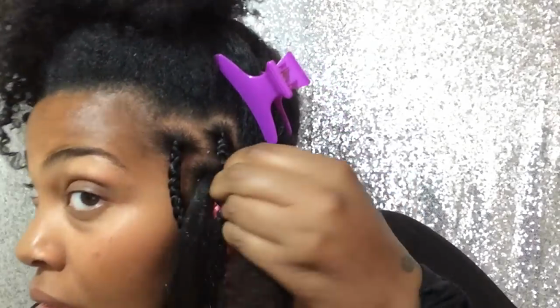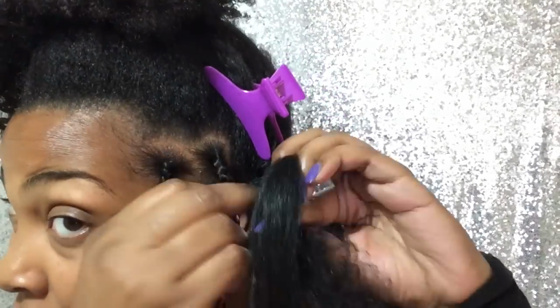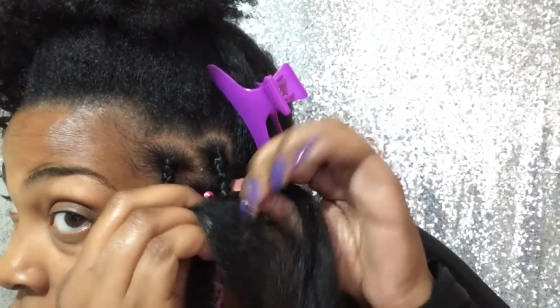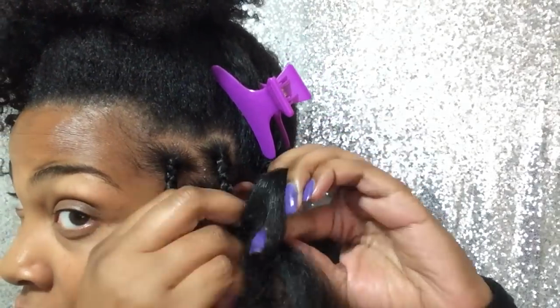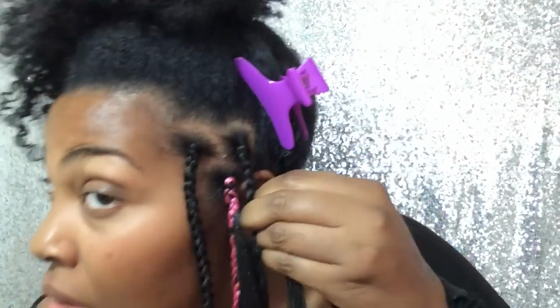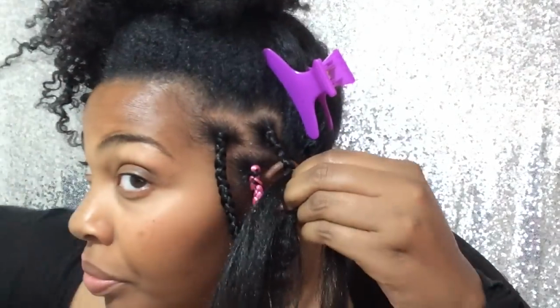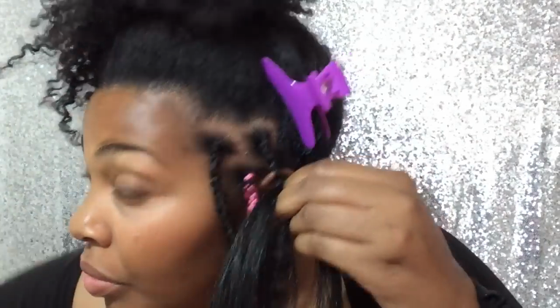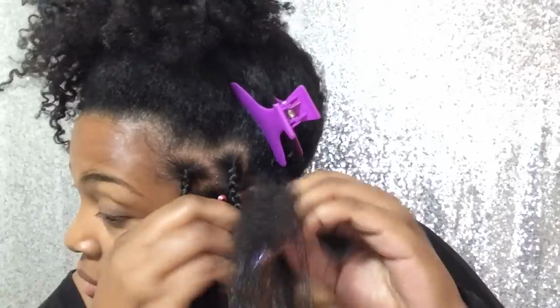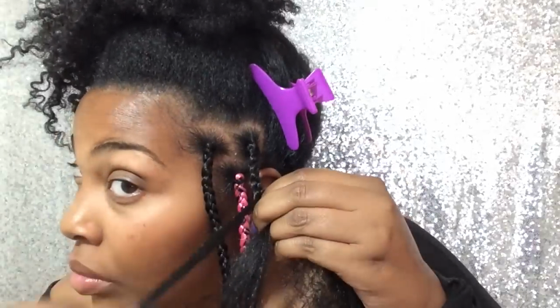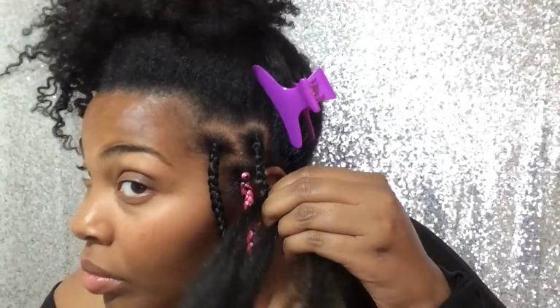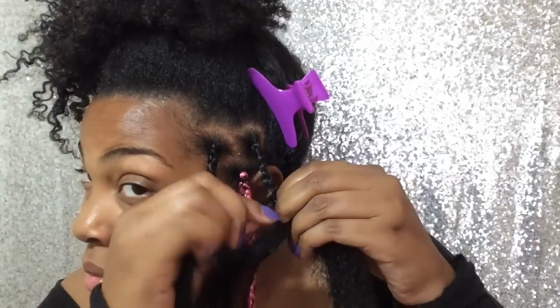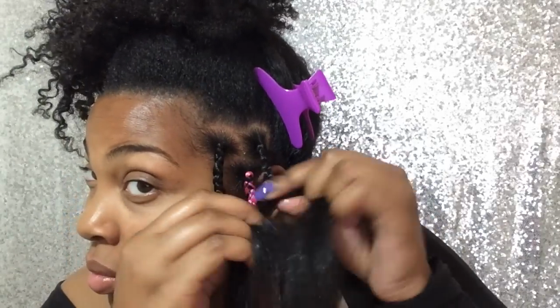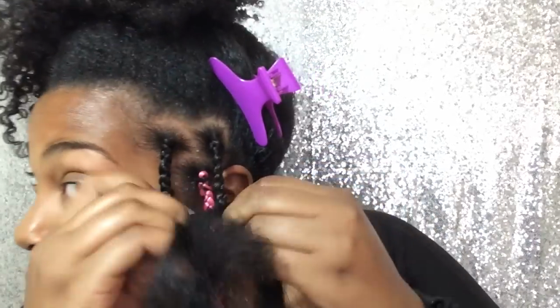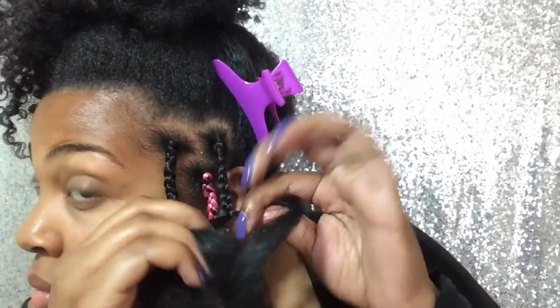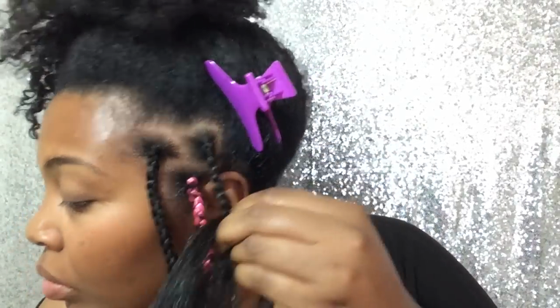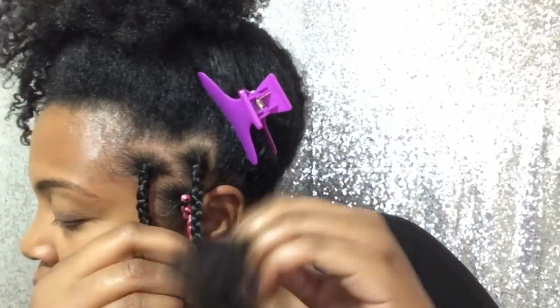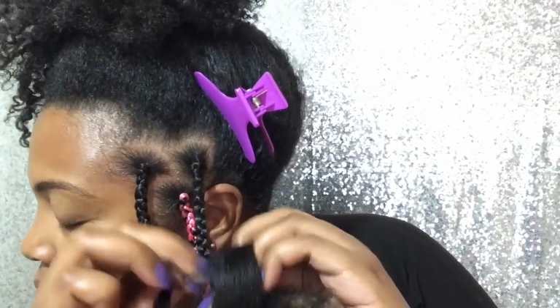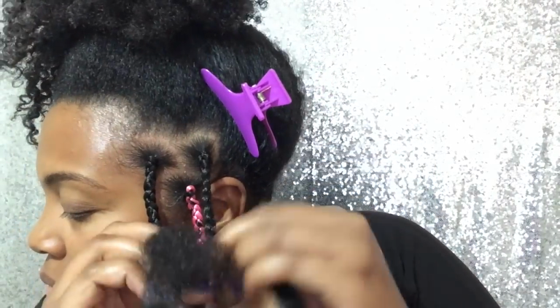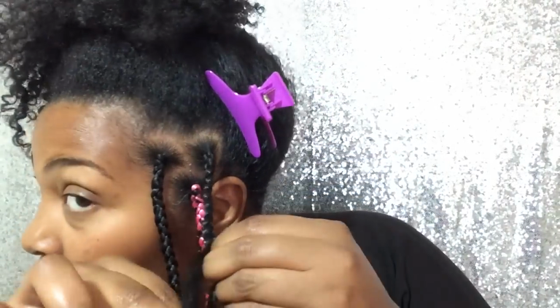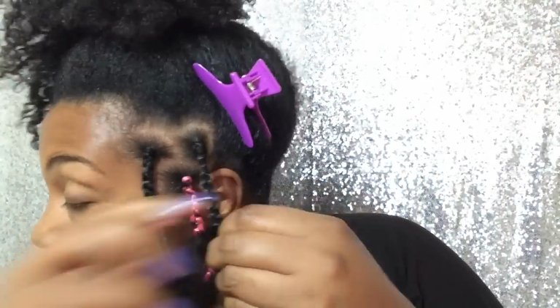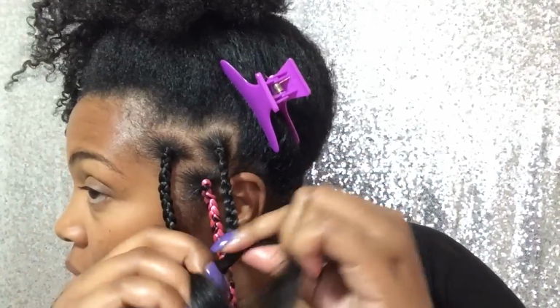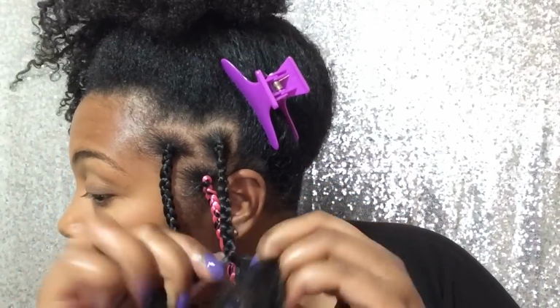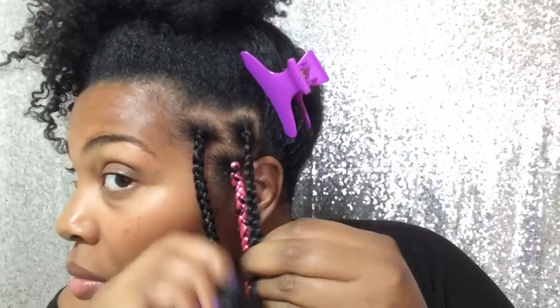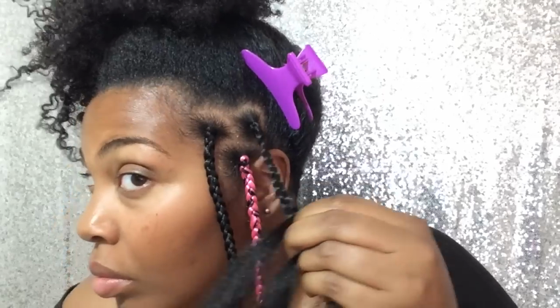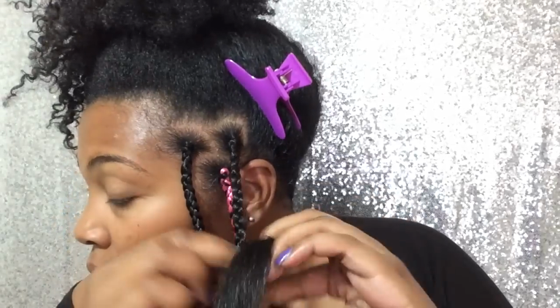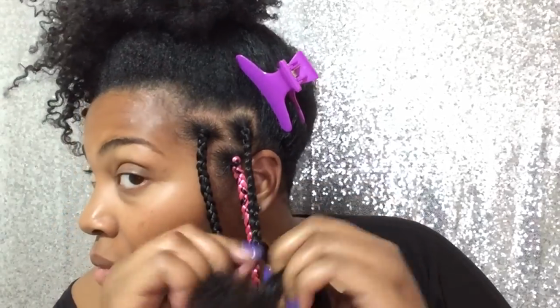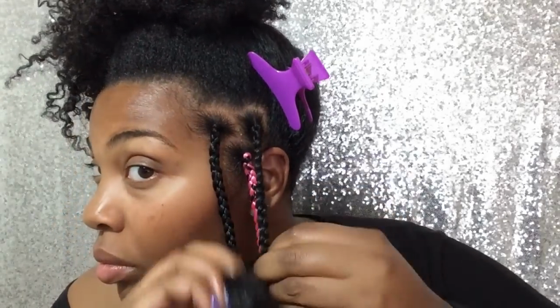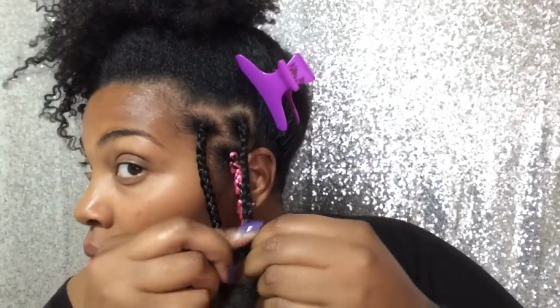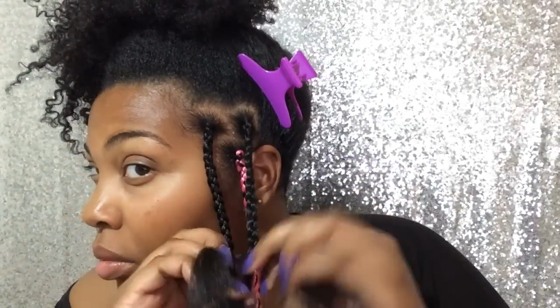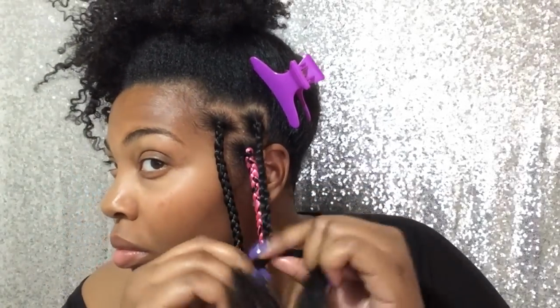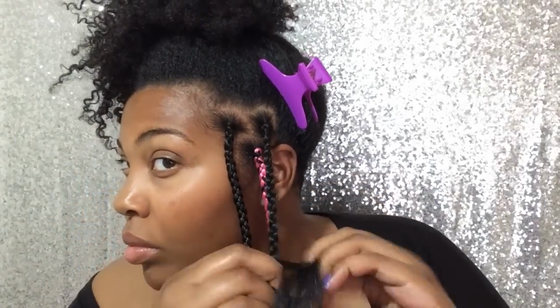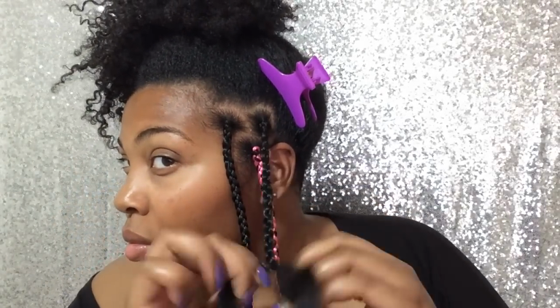I feel like this loop method — braiding it in half — helps with no knots at the top. You don't see any knots at the top of my head, and that's what I like because knots cause breakage.